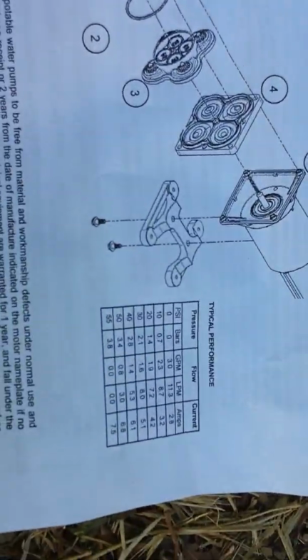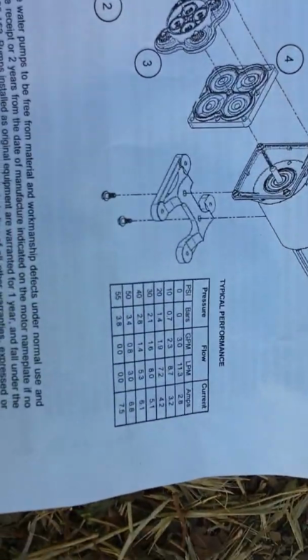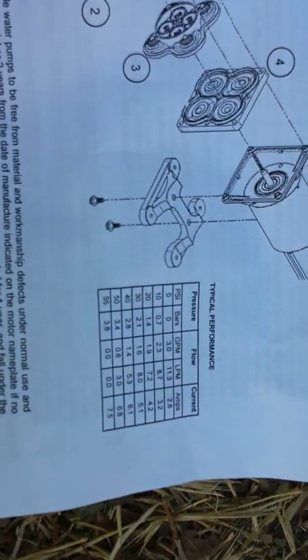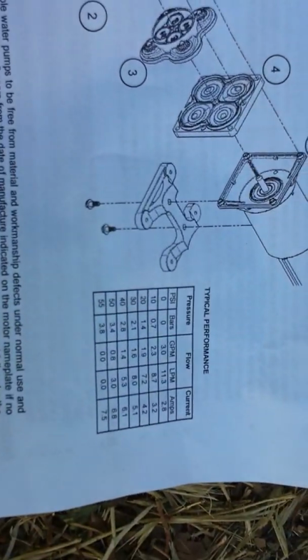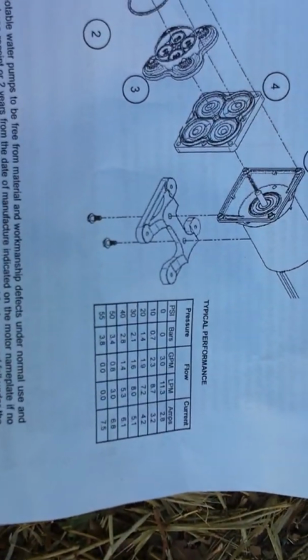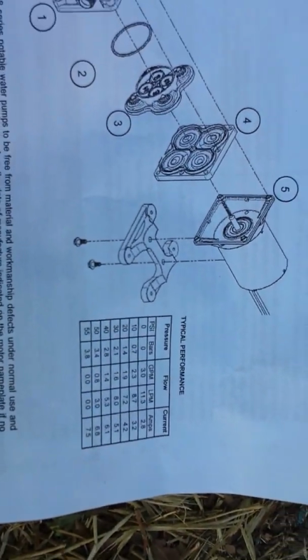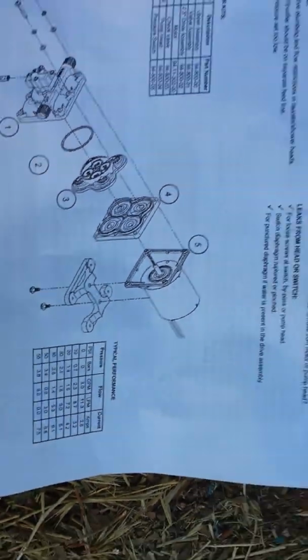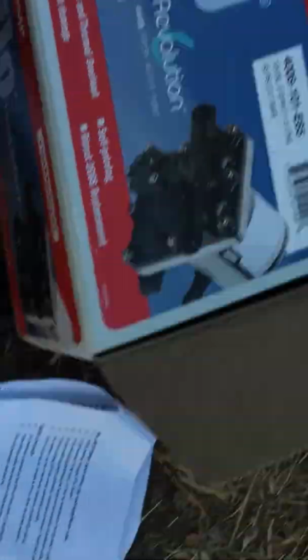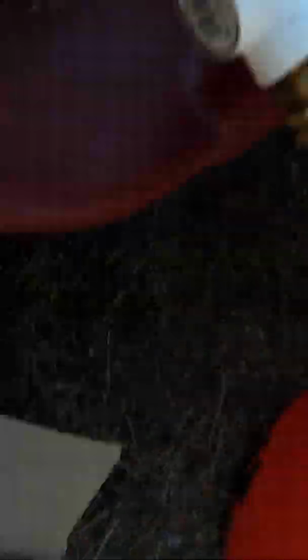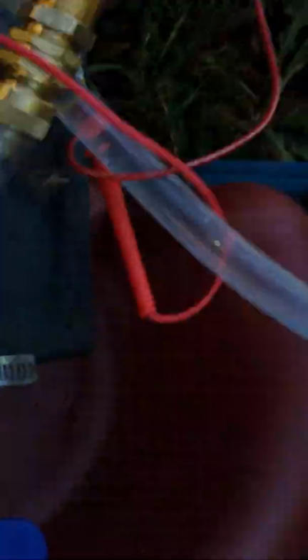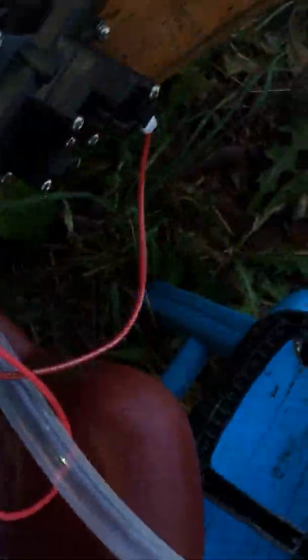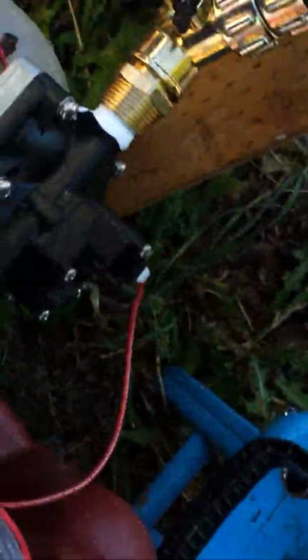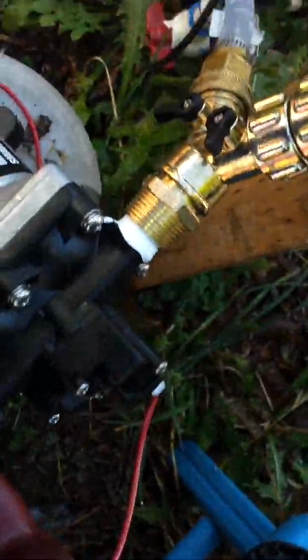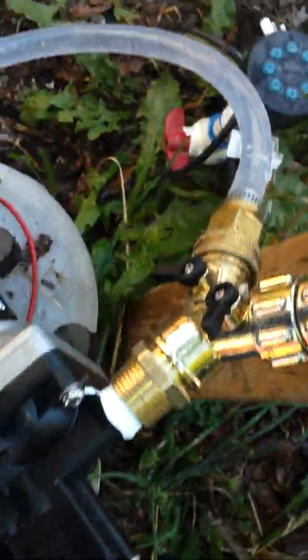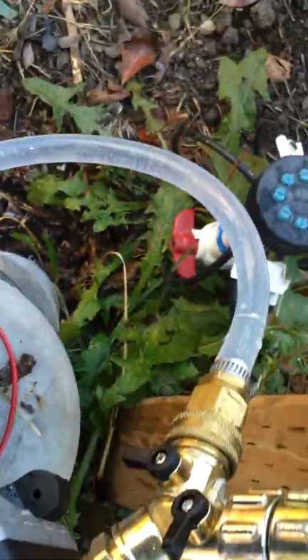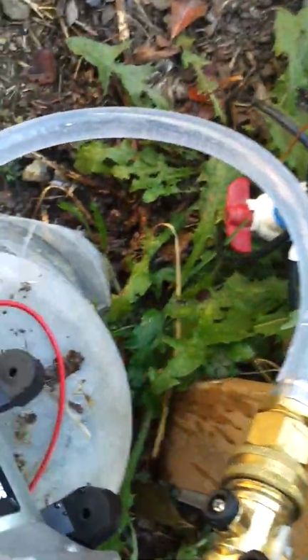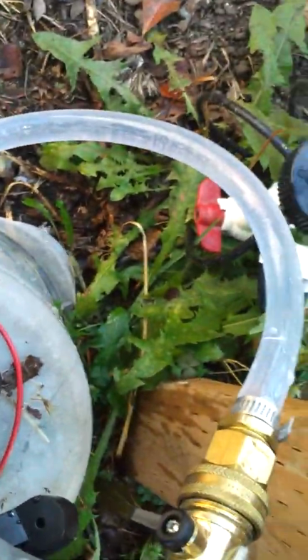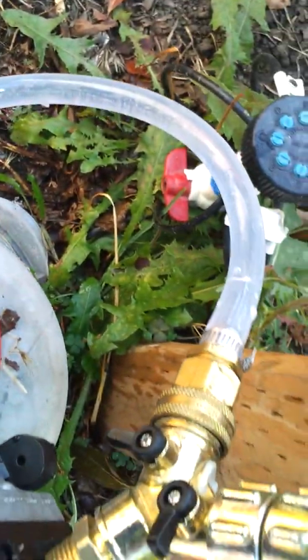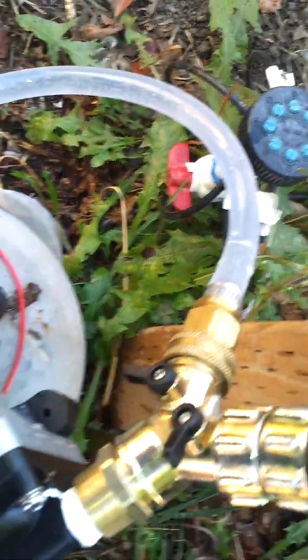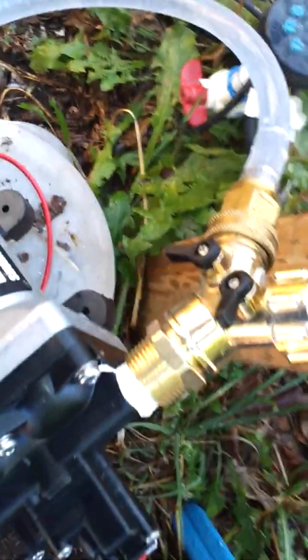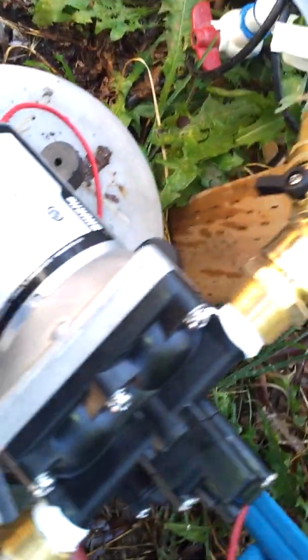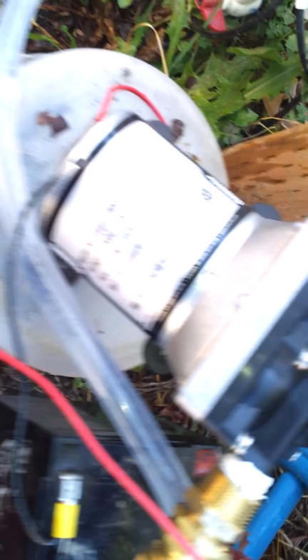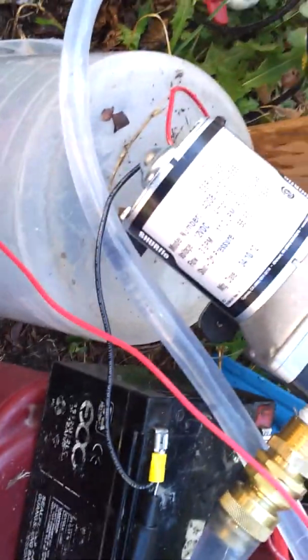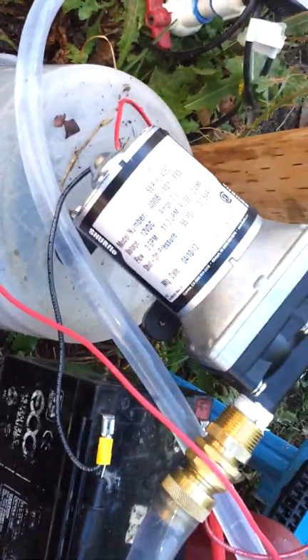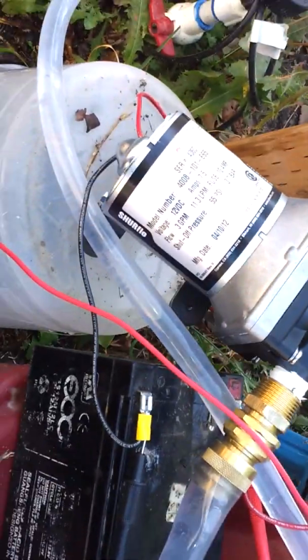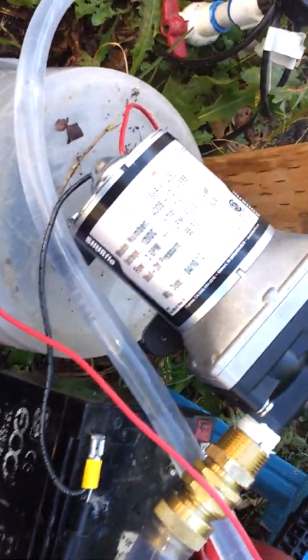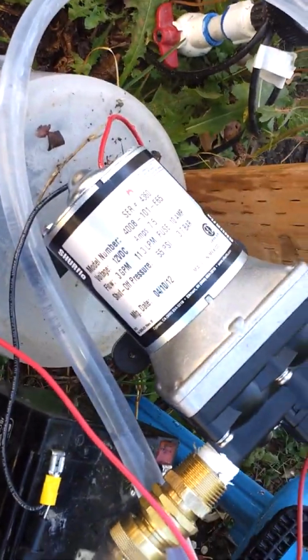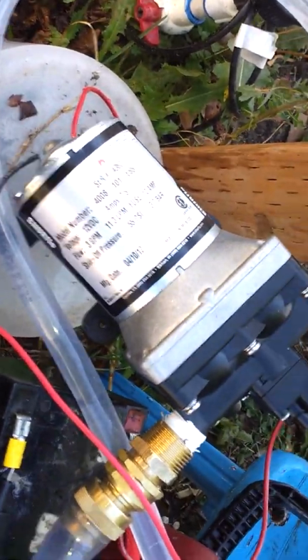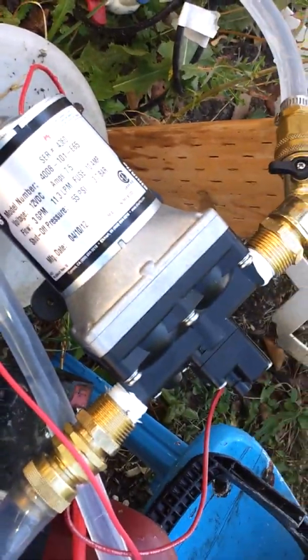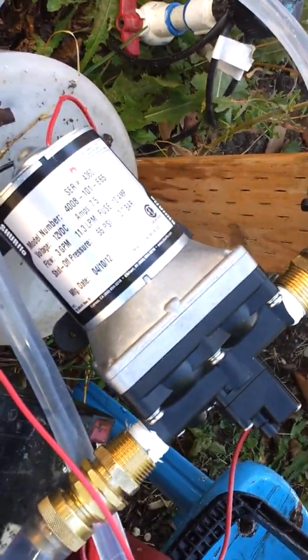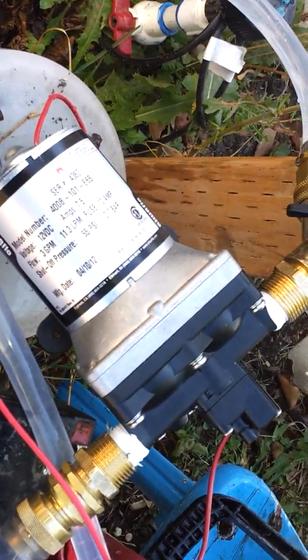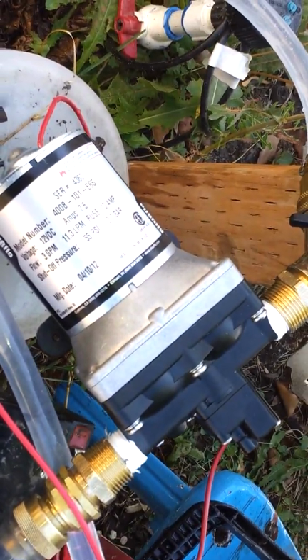I don't have the PSI gauge hooked up, but anyways. Real quick, you can watch my other videos — I have the Flowjet also available speed. So here it is.